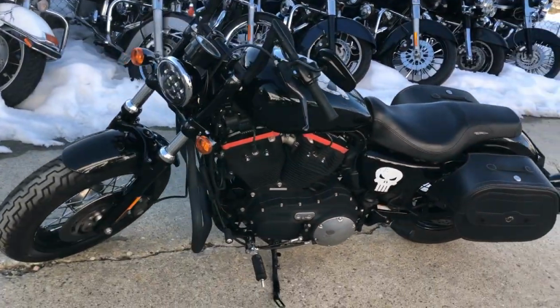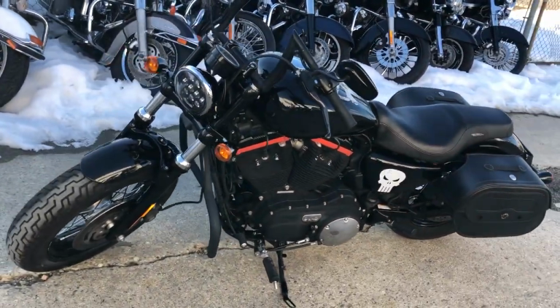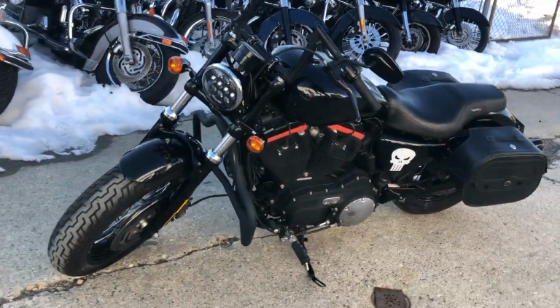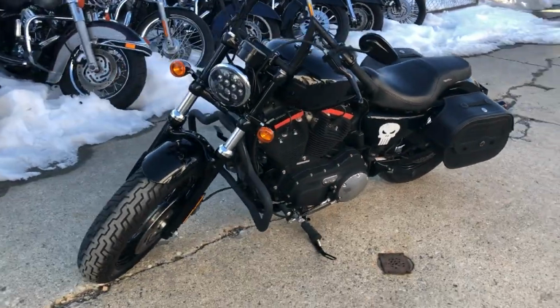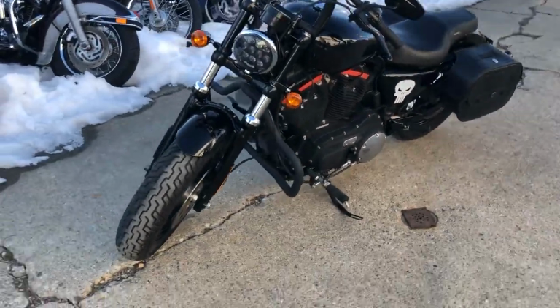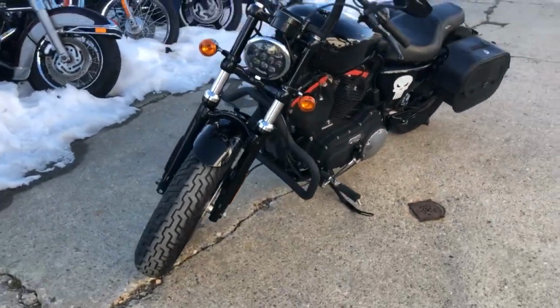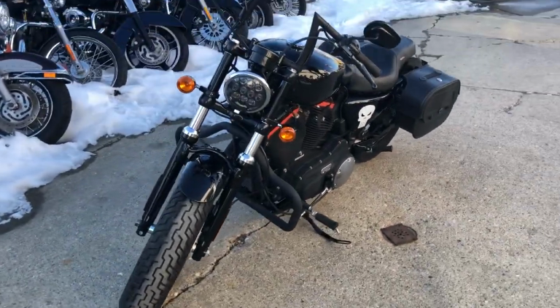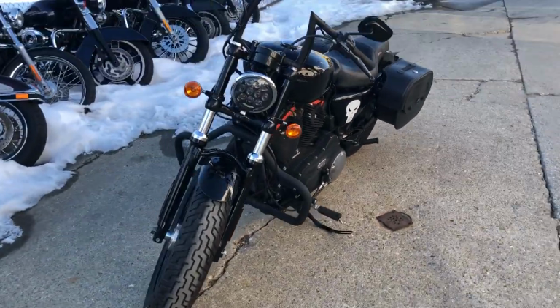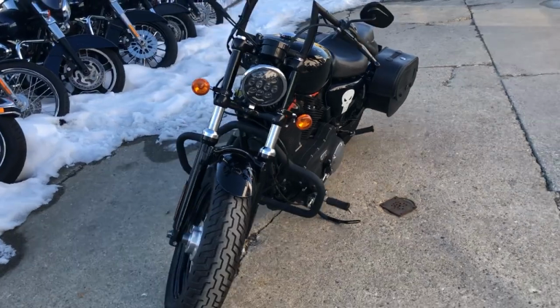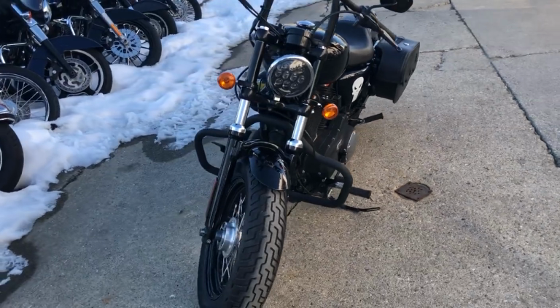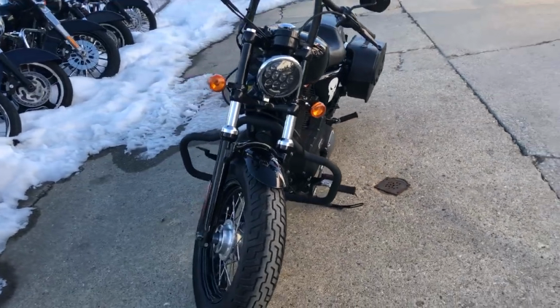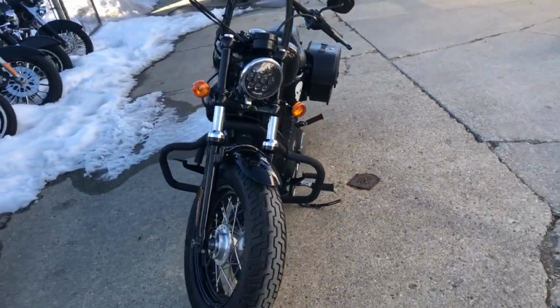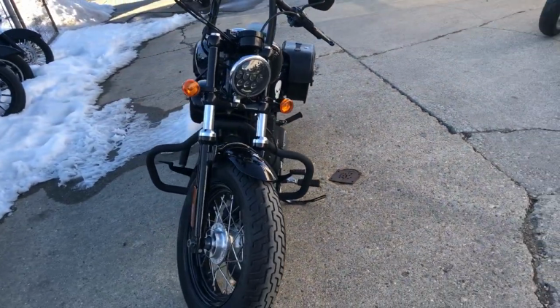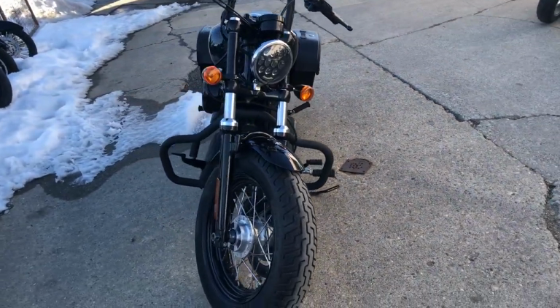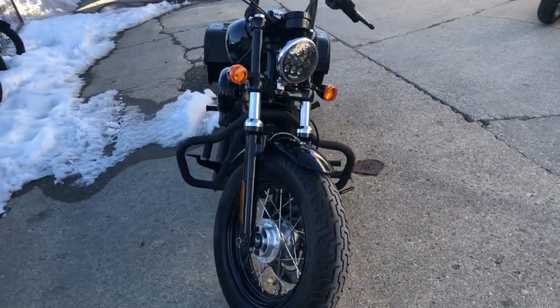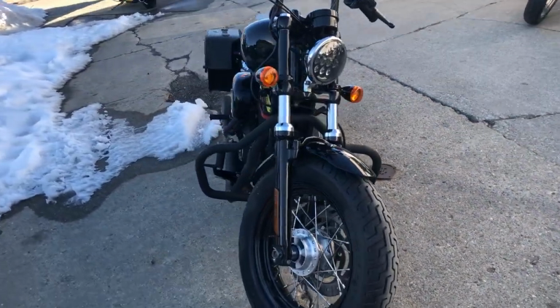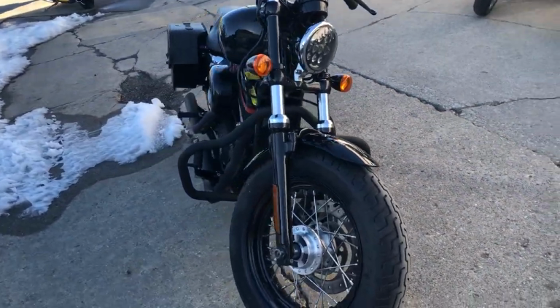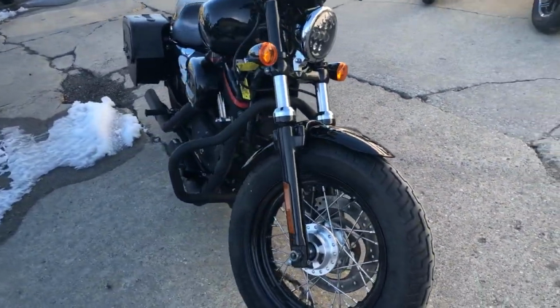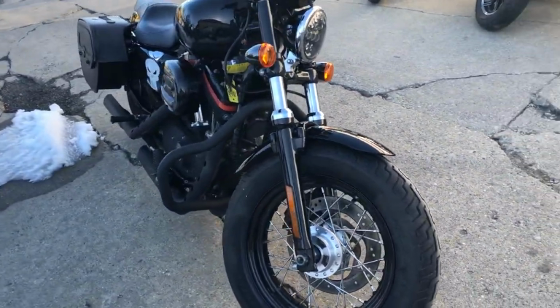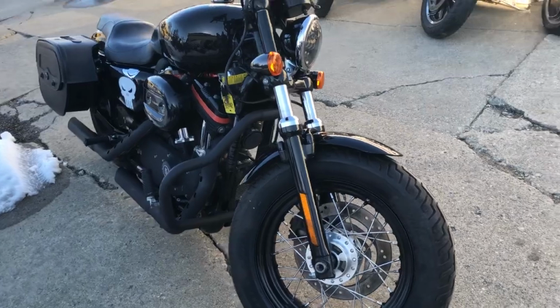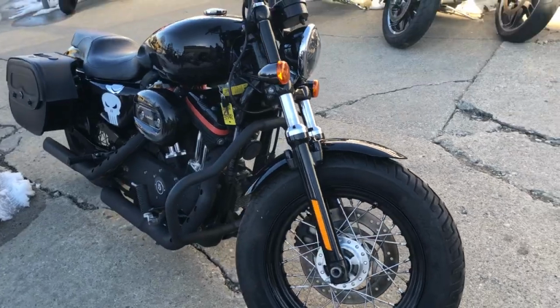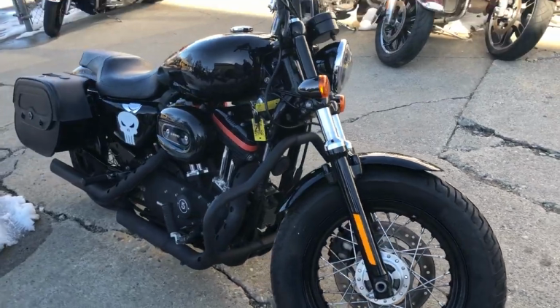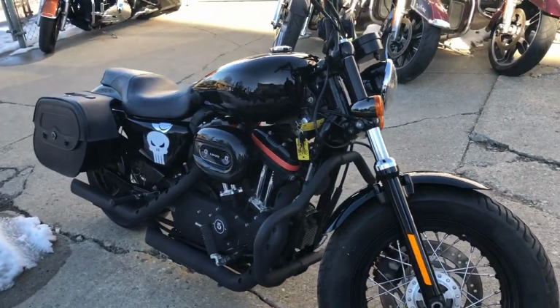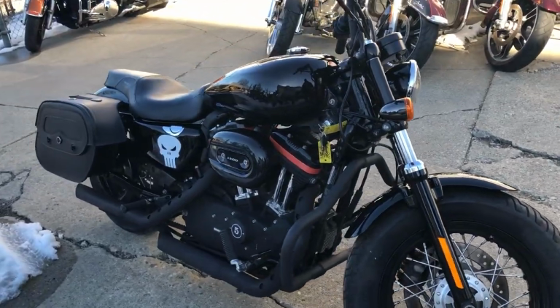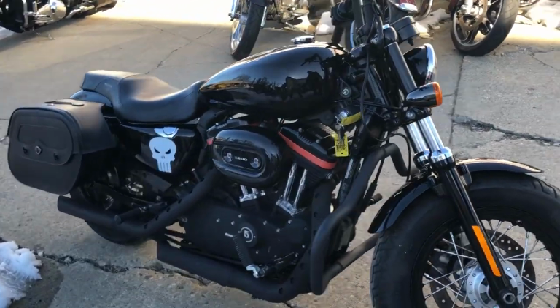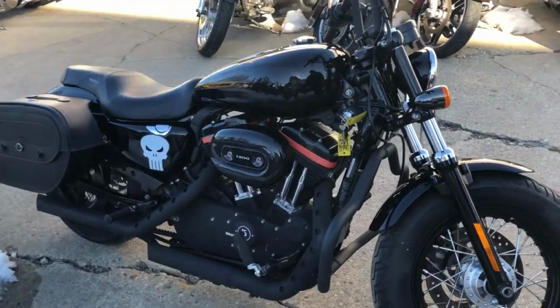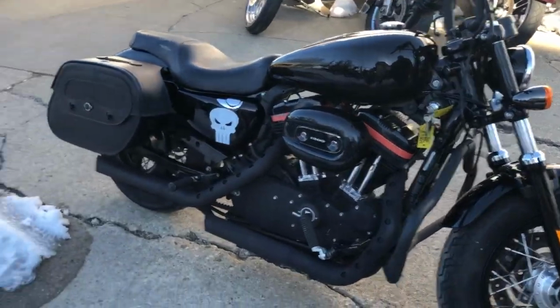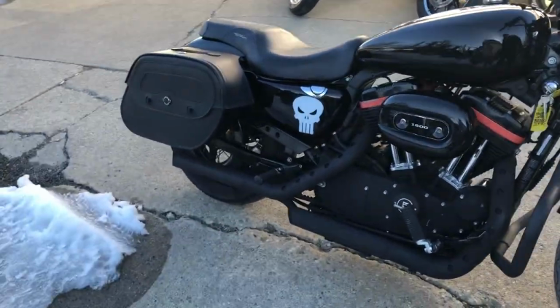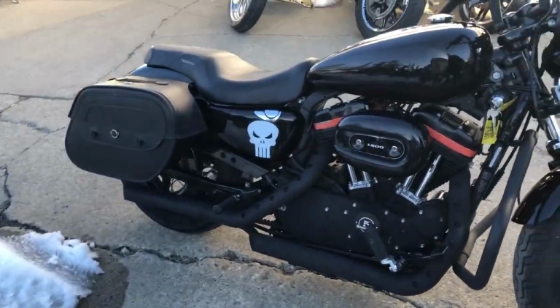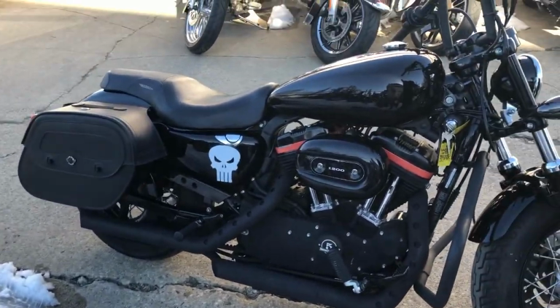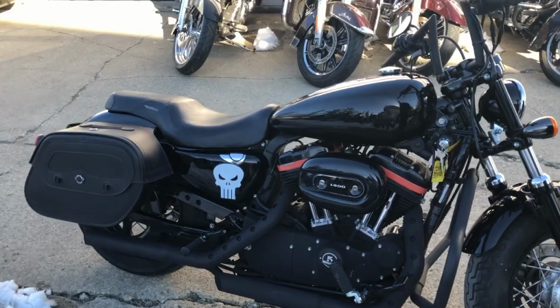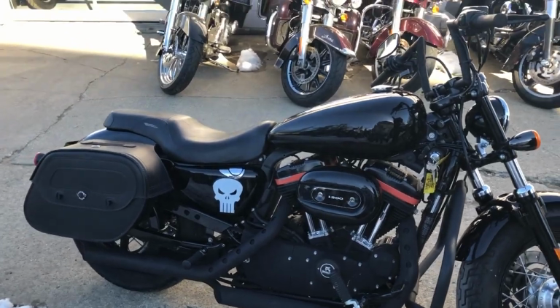This one runs strong, it is ready for the road. Don't miss it — looks like they have a daymaker headlight. Any Punisher fans out there? It's got the emblems on it. Good looking bike. Give us a call, we'll get it done: 810-648-9500.